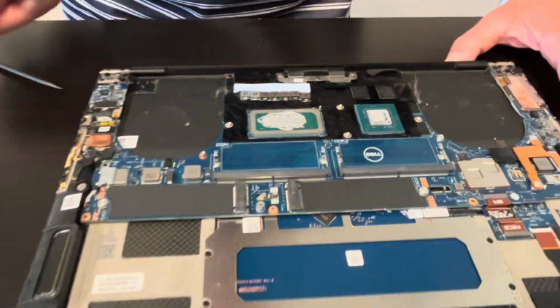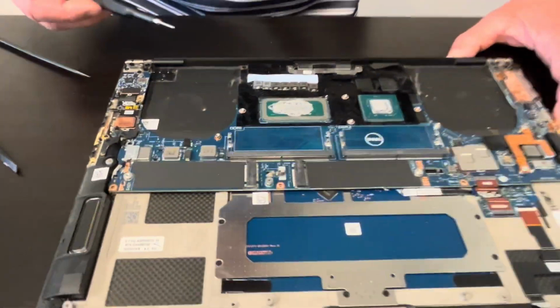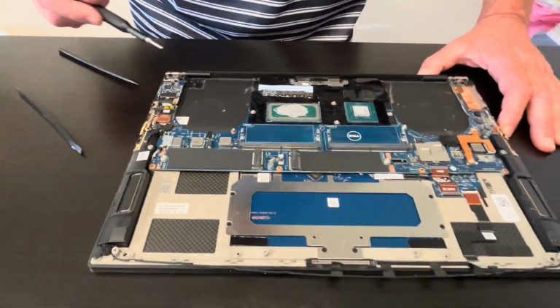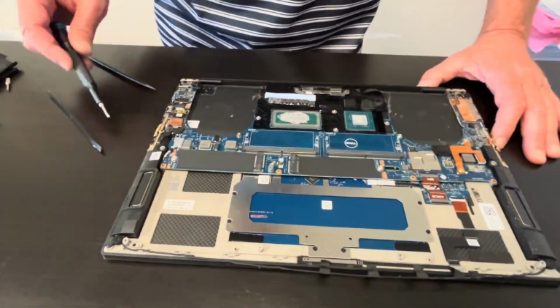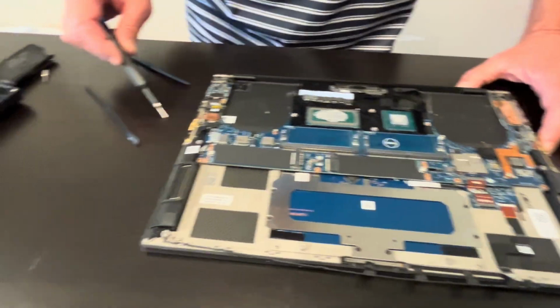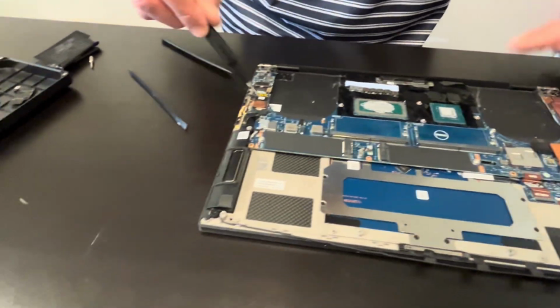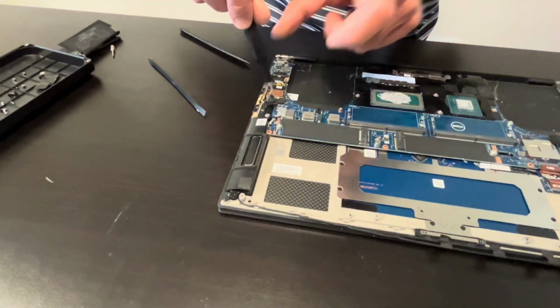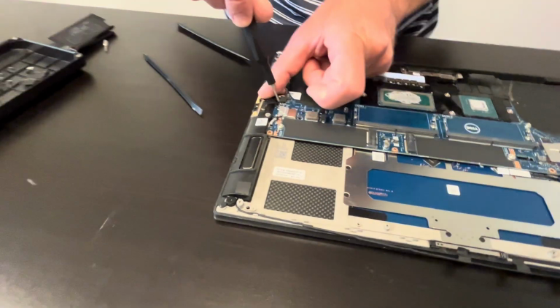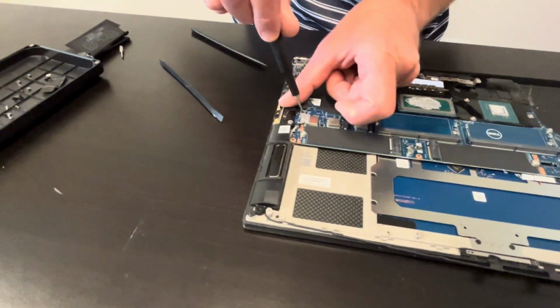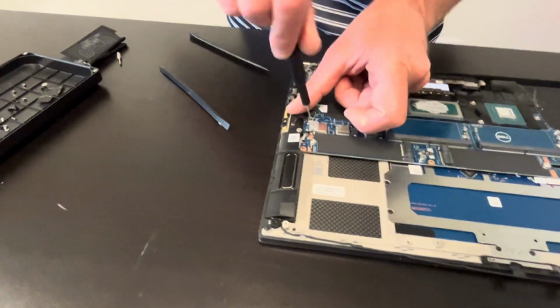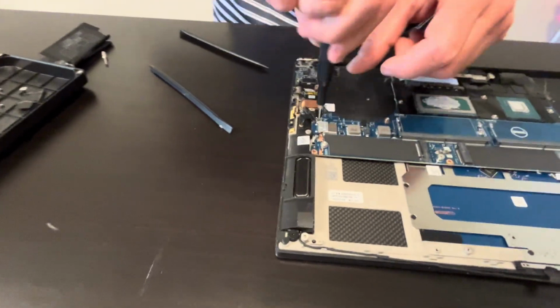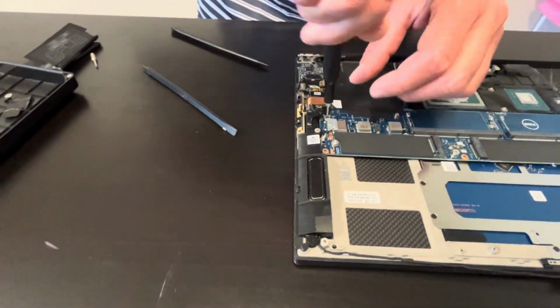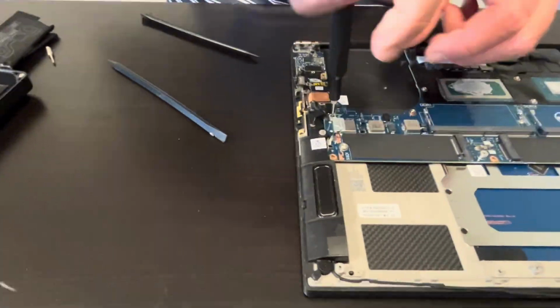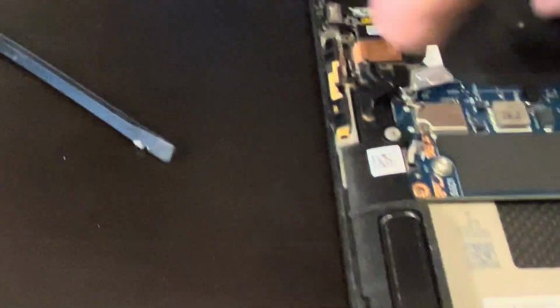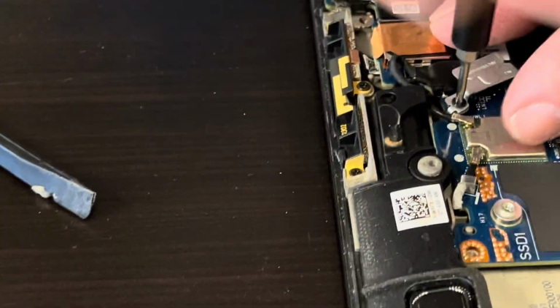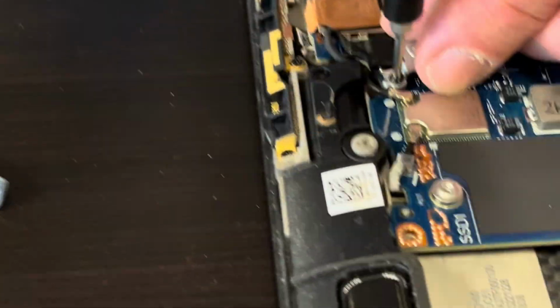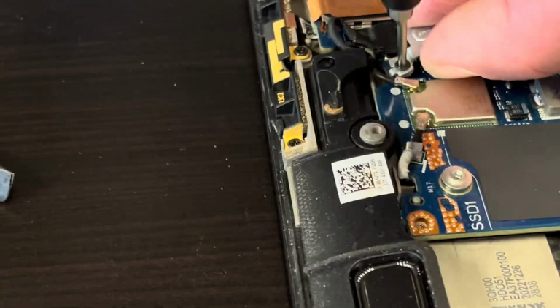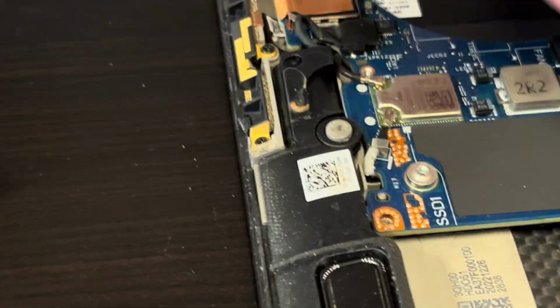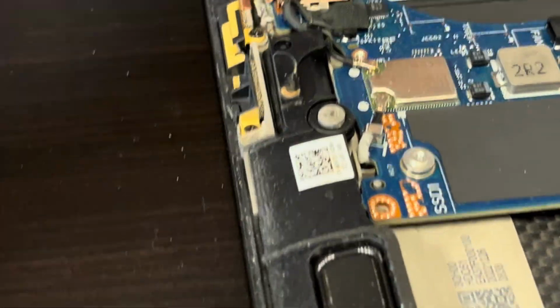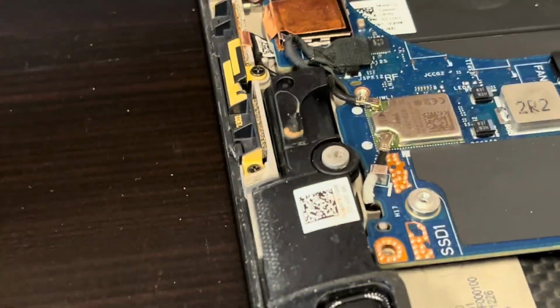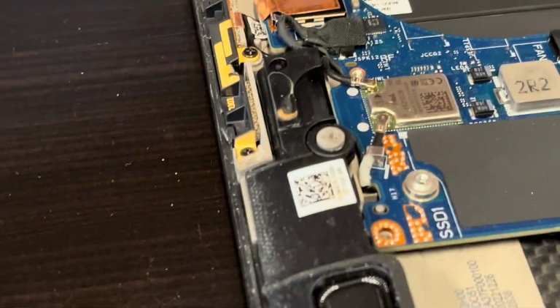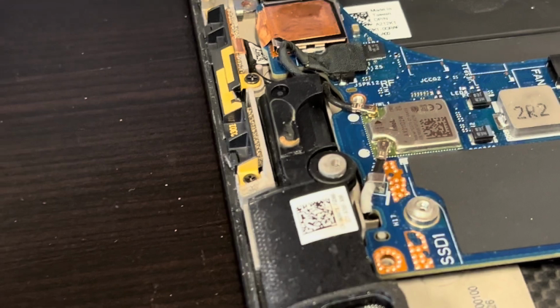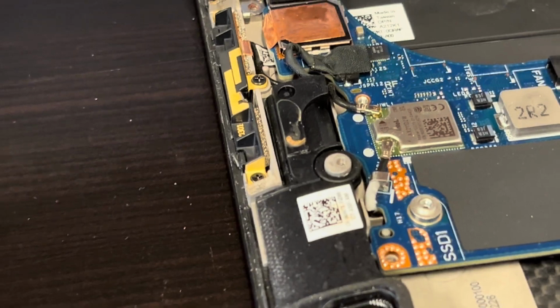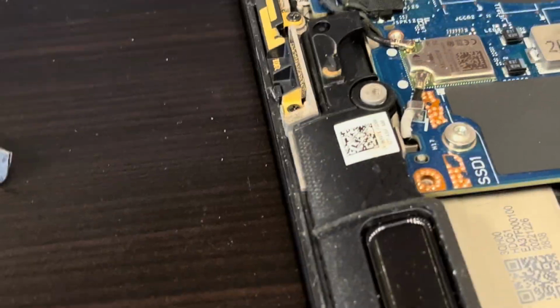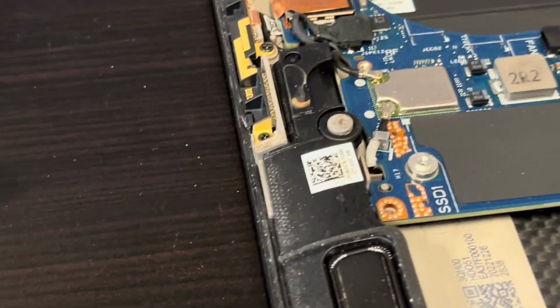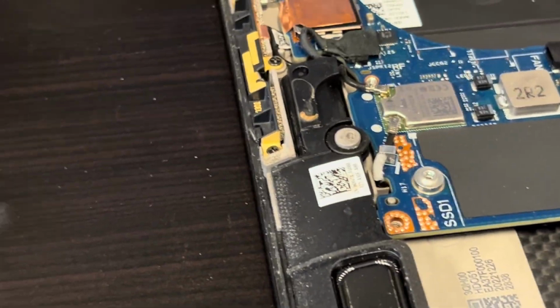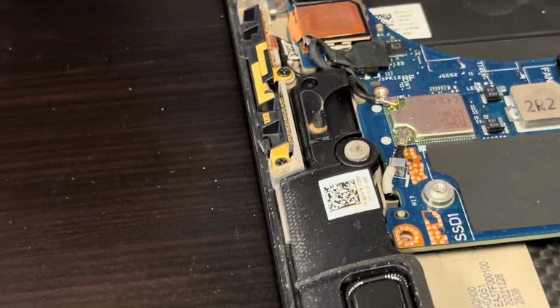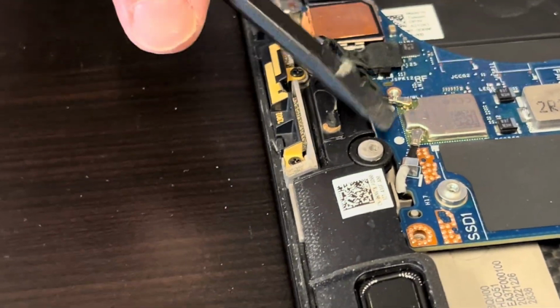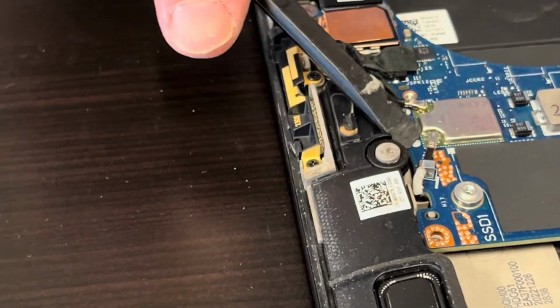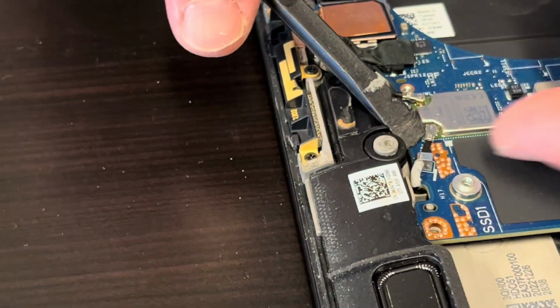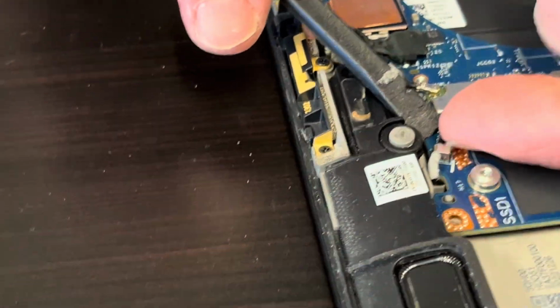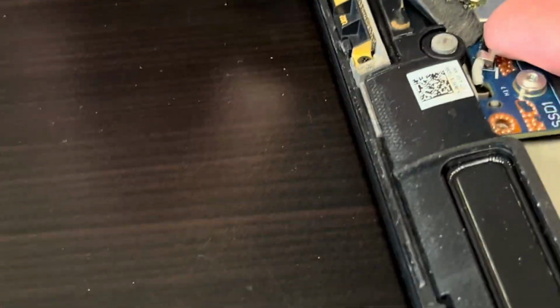Now we can see our Wi-Fi card. Unfortunately it is soldered on the motherboard, so if it doesn't work you have to replace the whole motherboard.